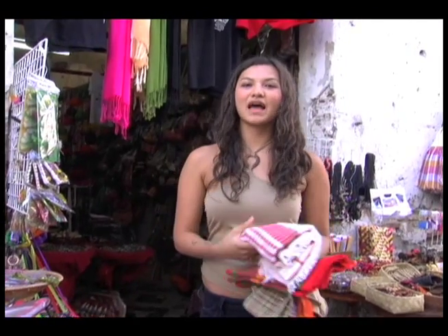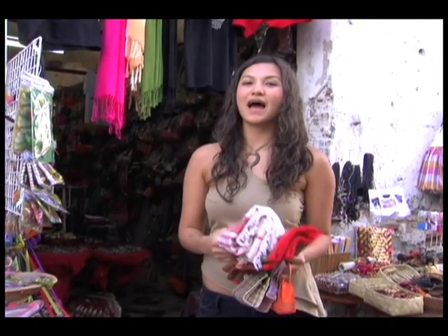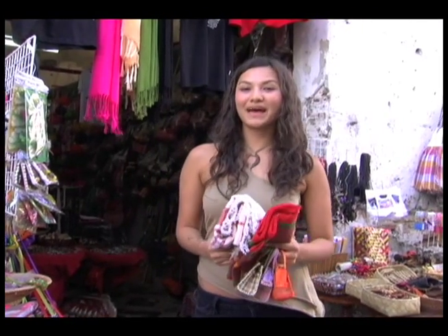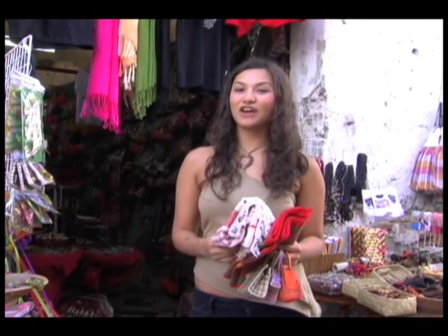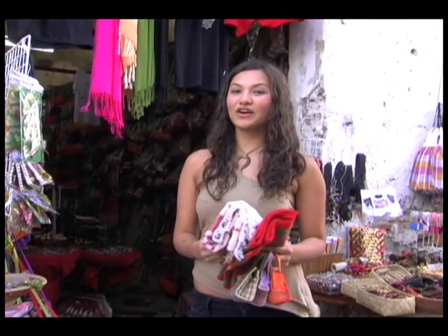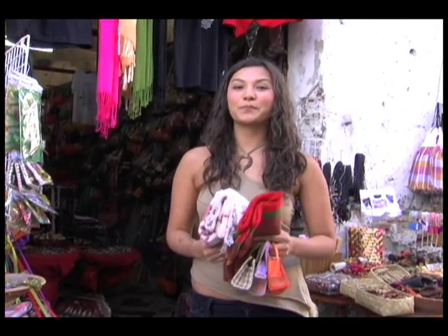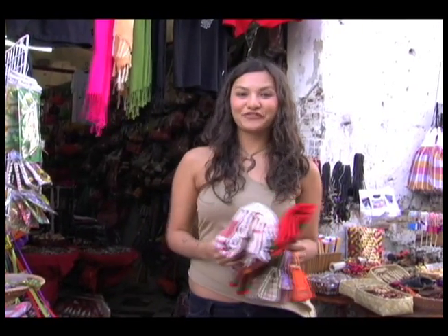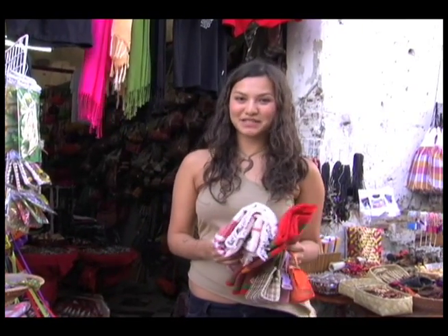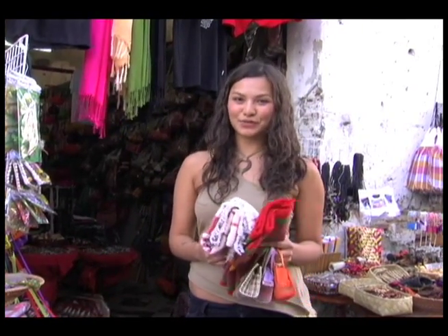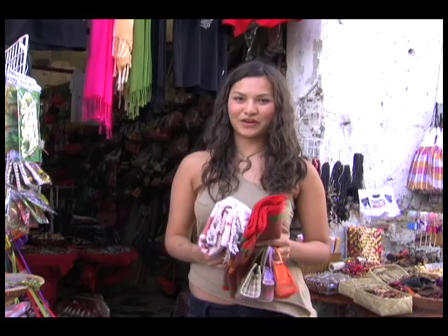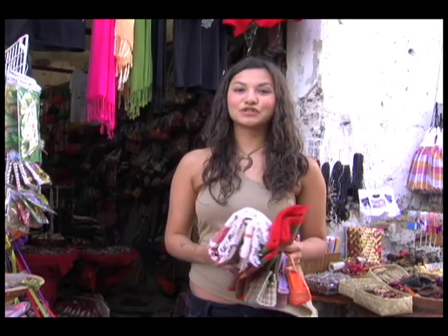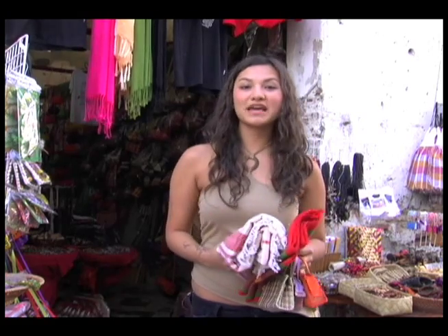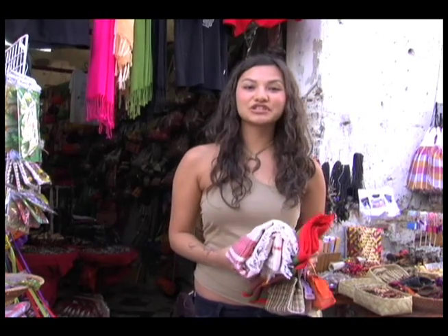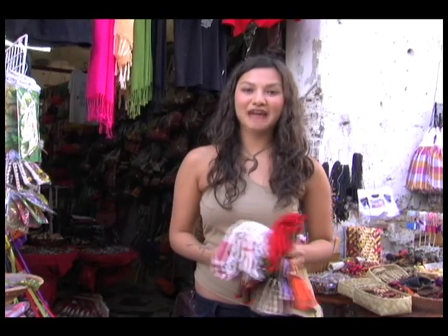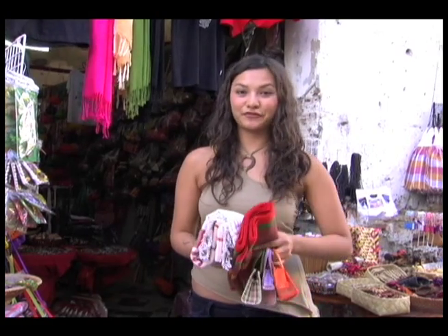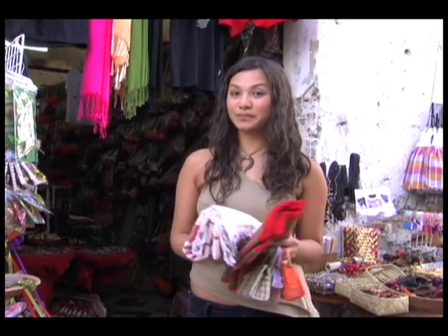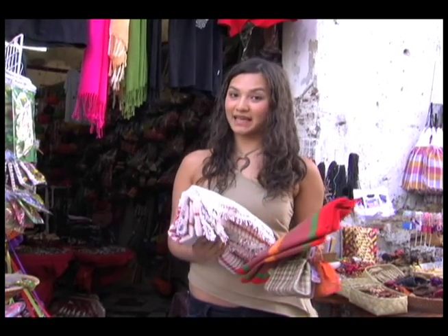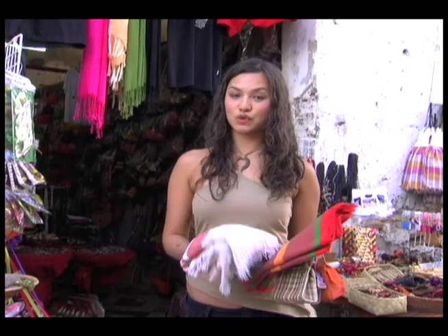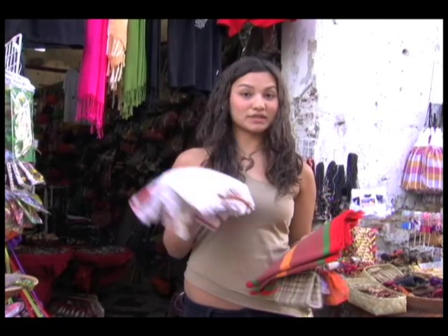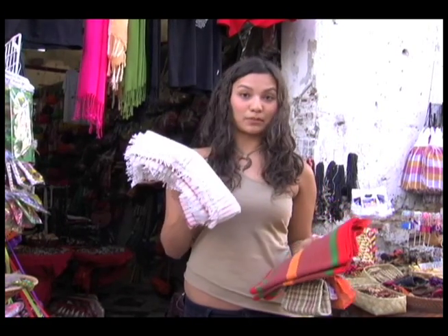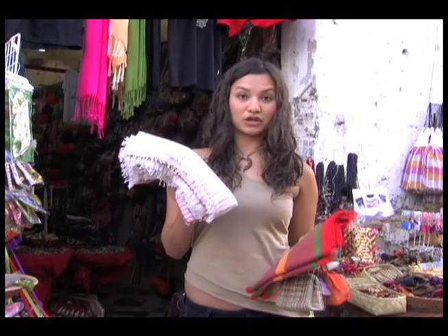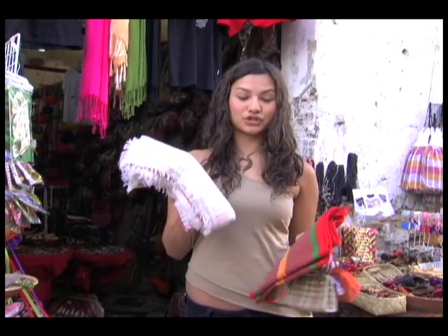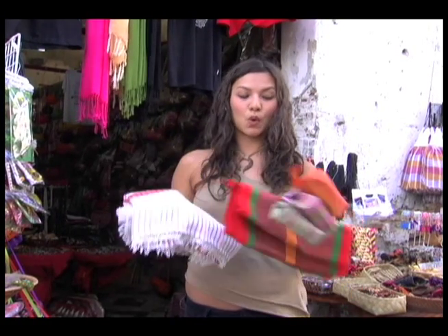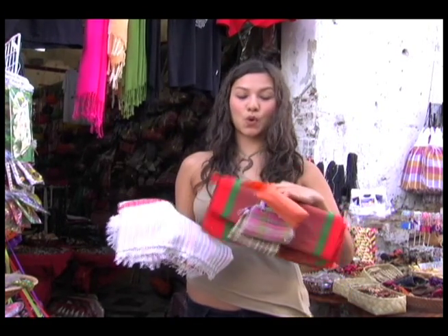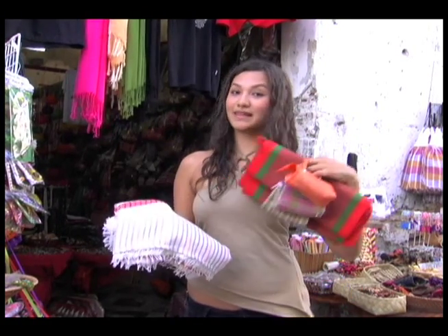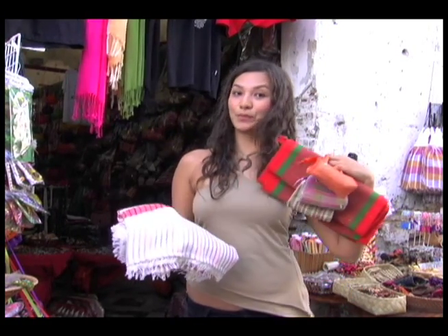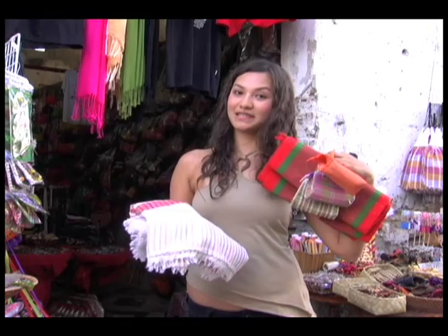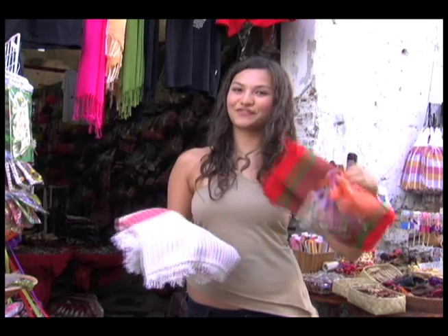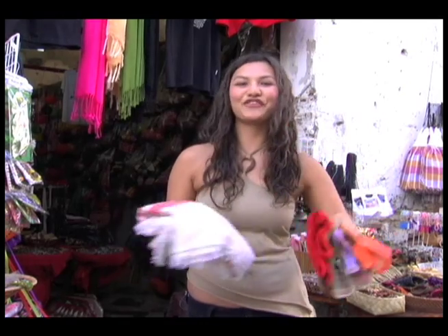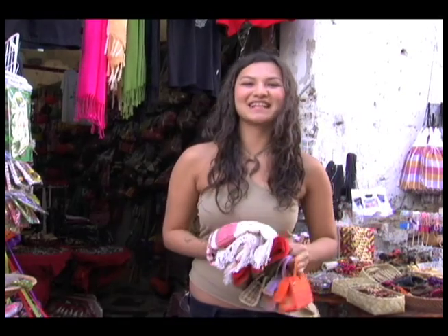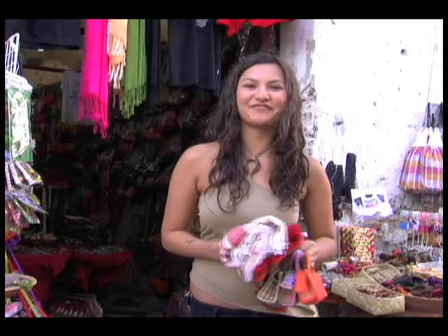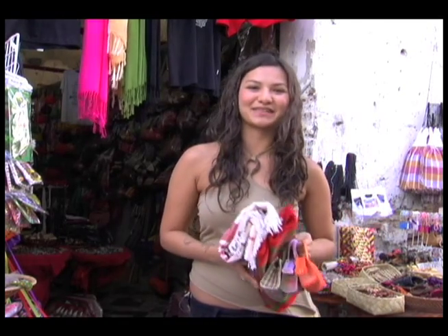The Abel Iloko is the perfect pasalubong, so make sure to grab a few blankets, table runners, or little purses for your friends and family.